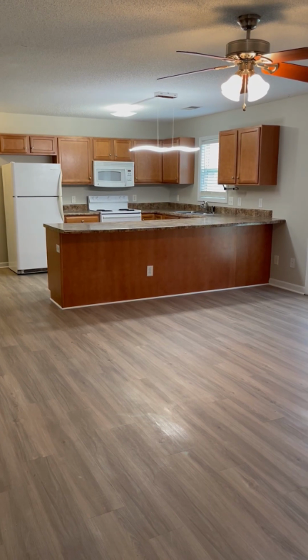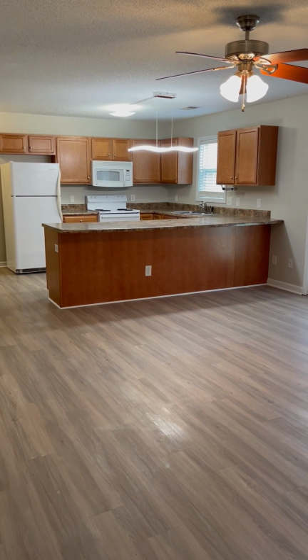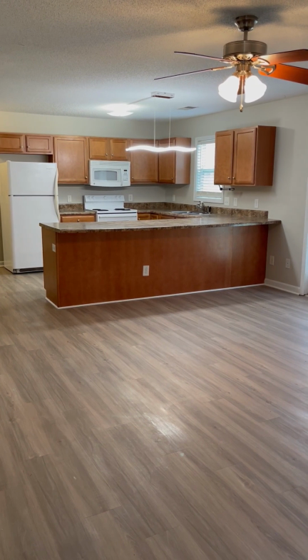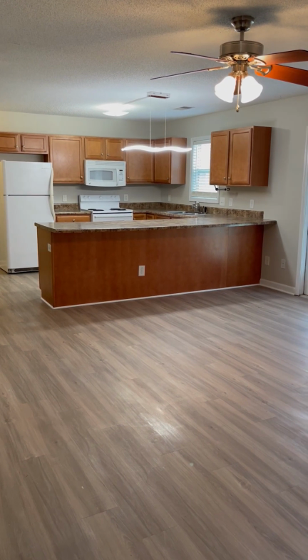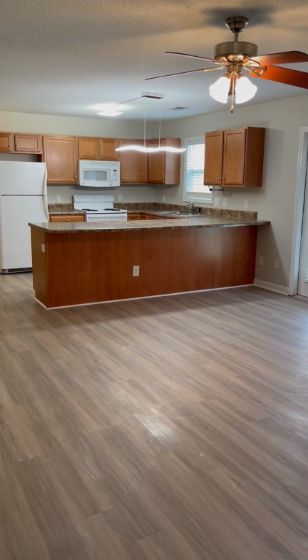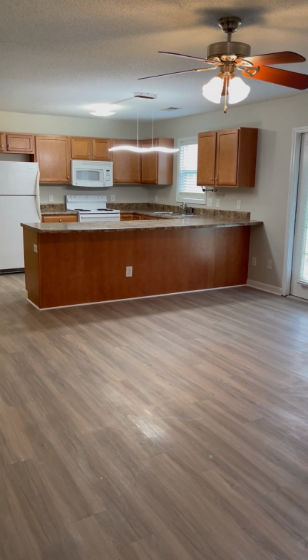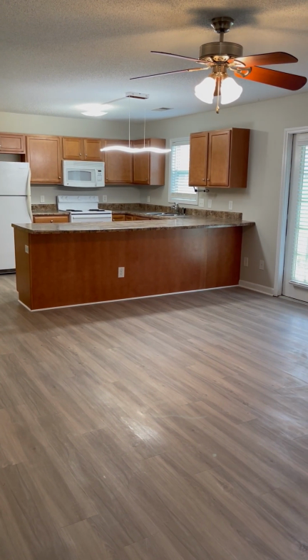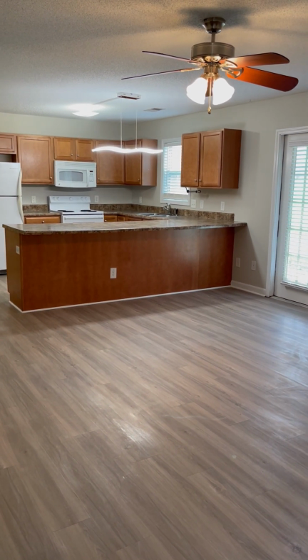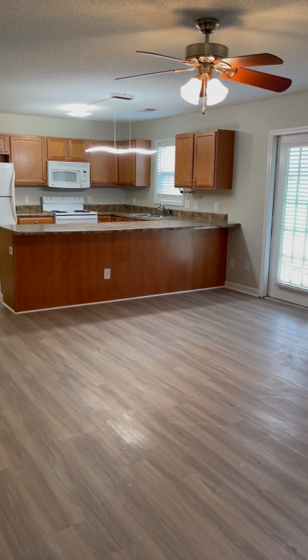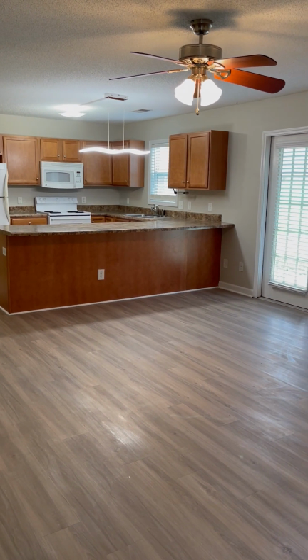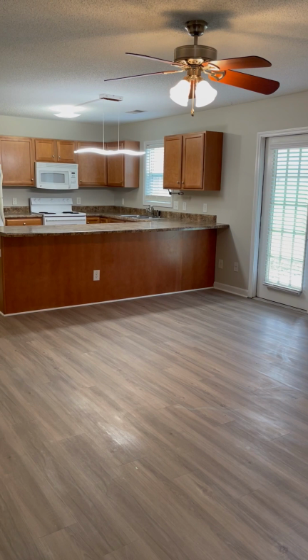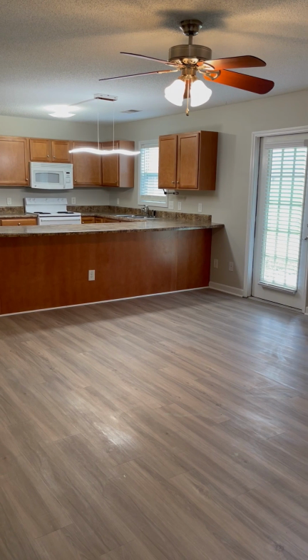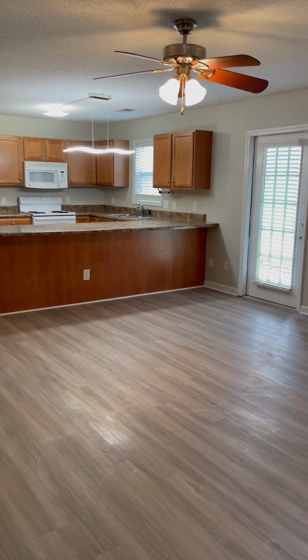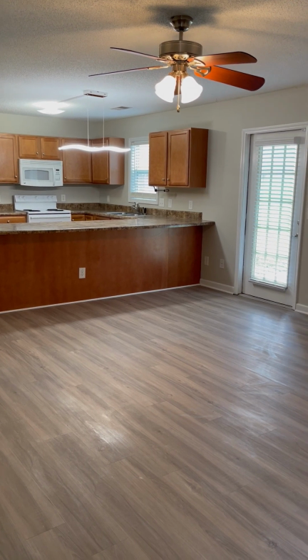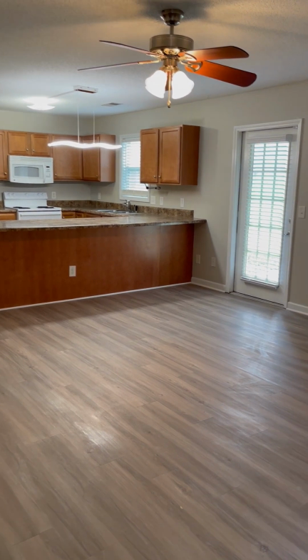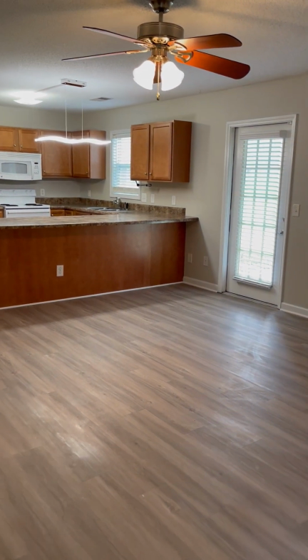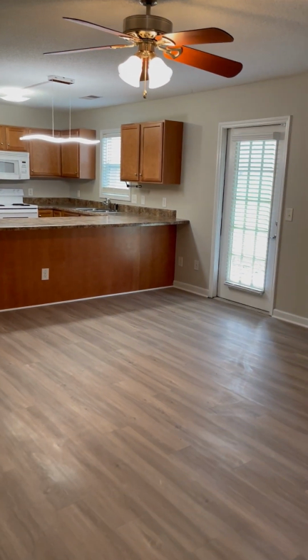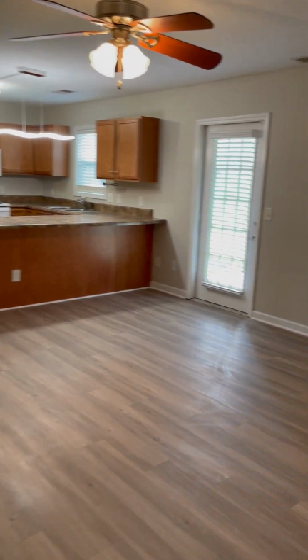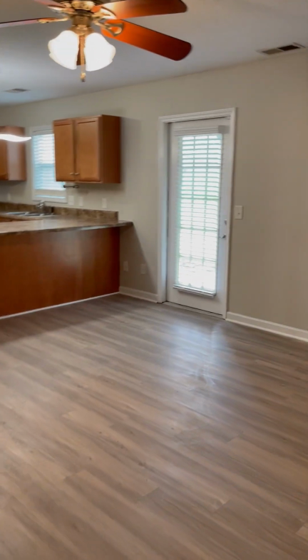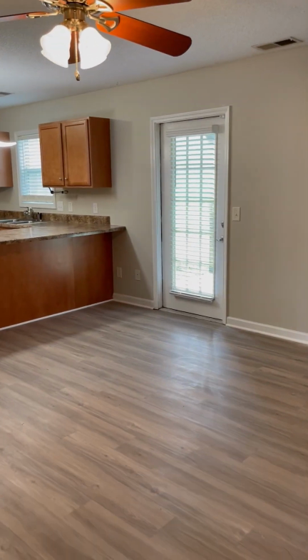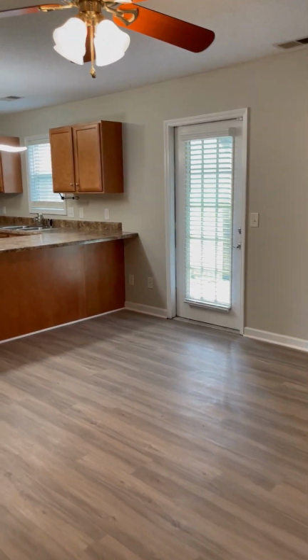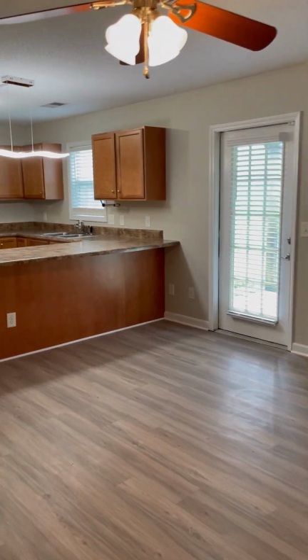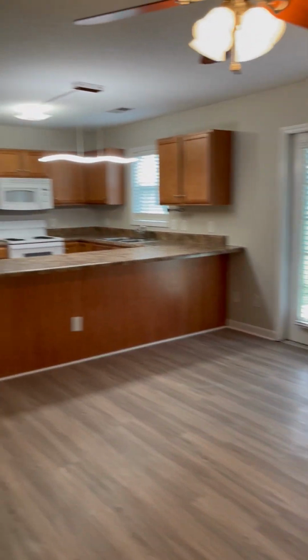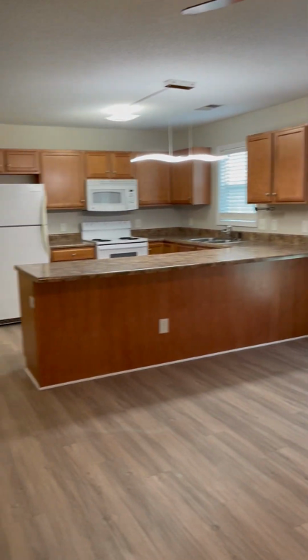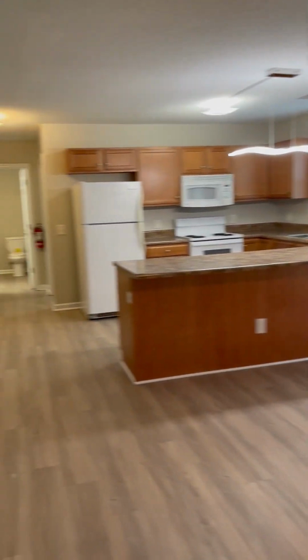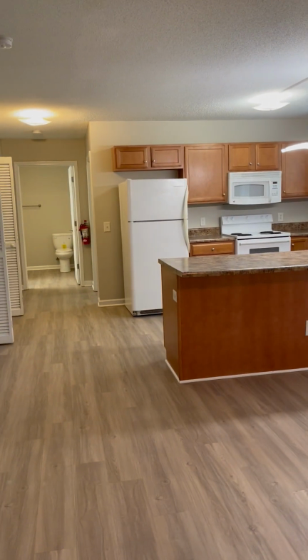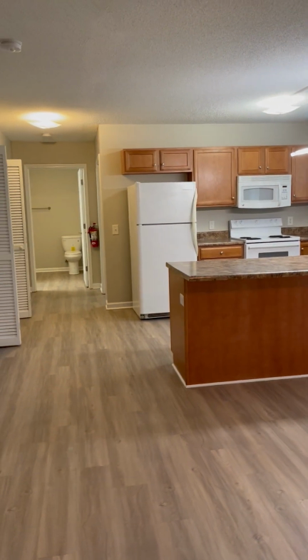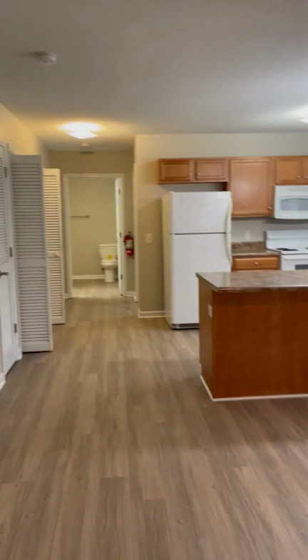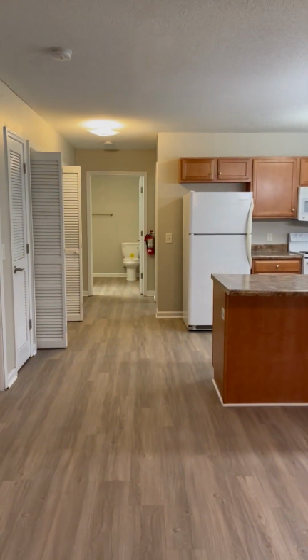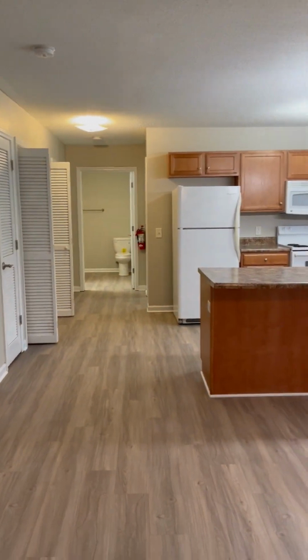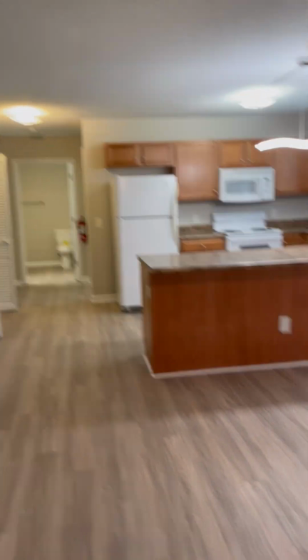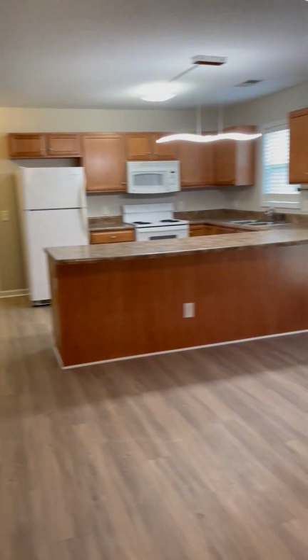Hello everyone. Today we are going inside of a three-bedroom, two-bath here at Summer's Run Apartment Homes in Asheboro, North Carolina.